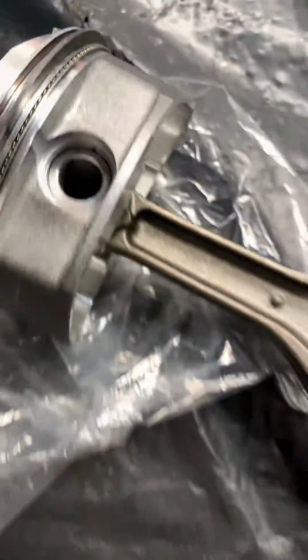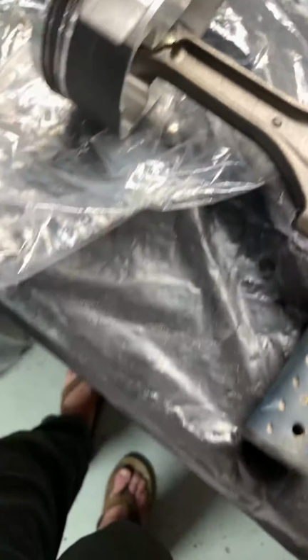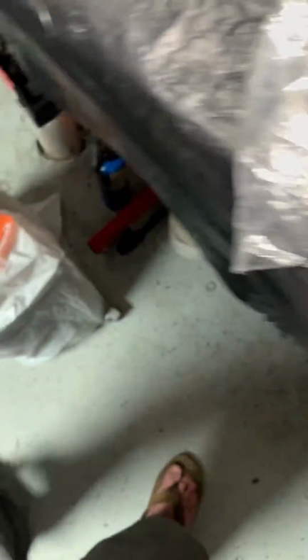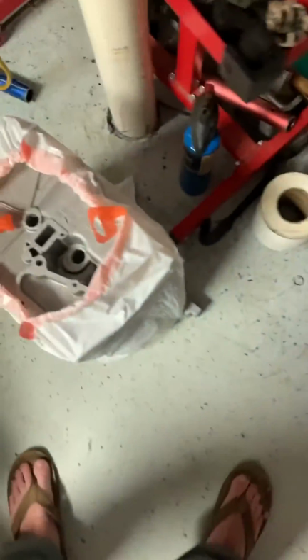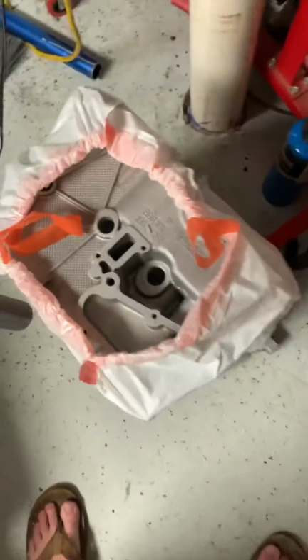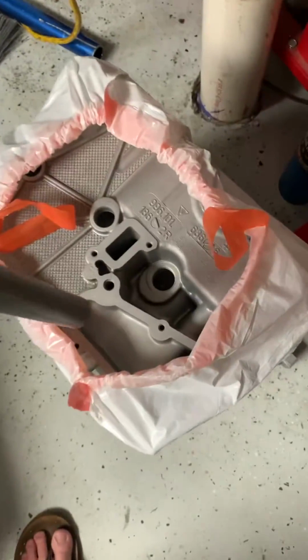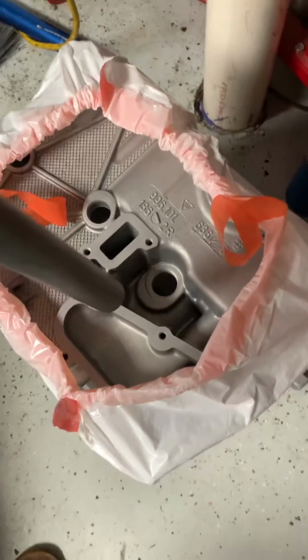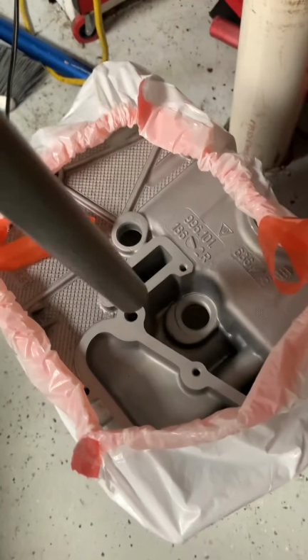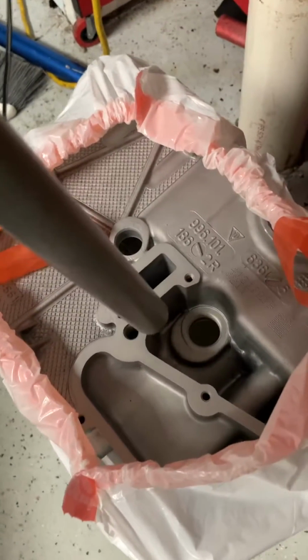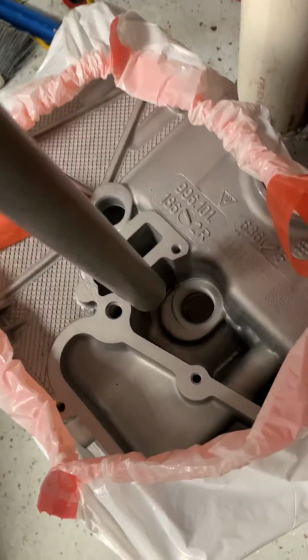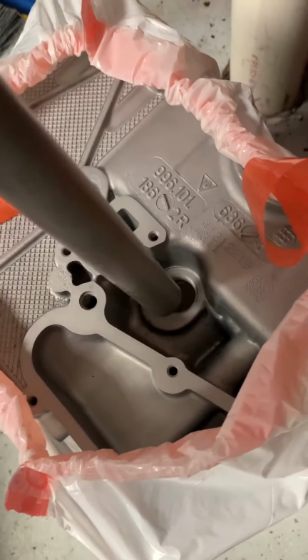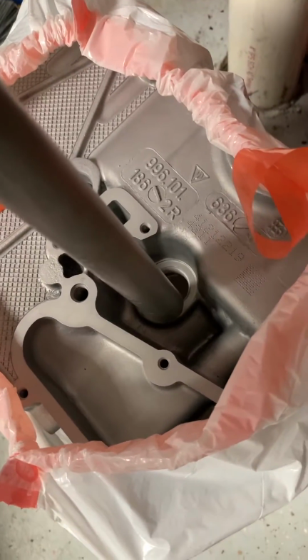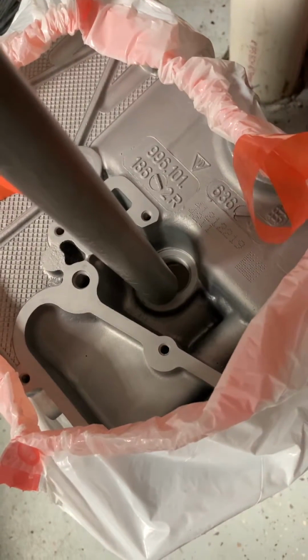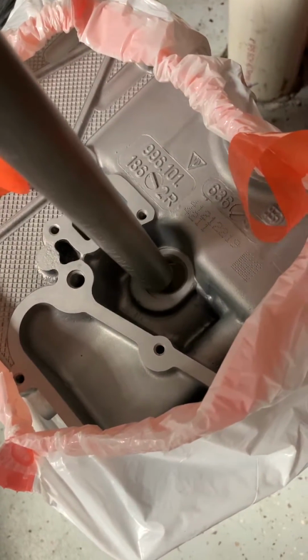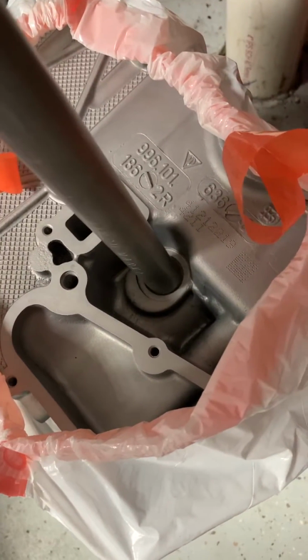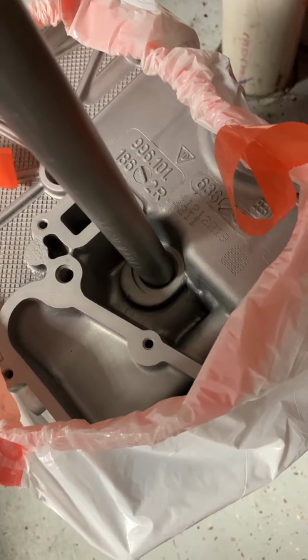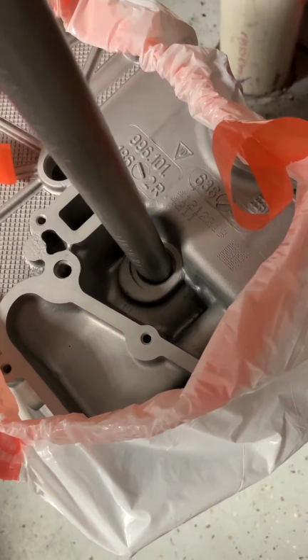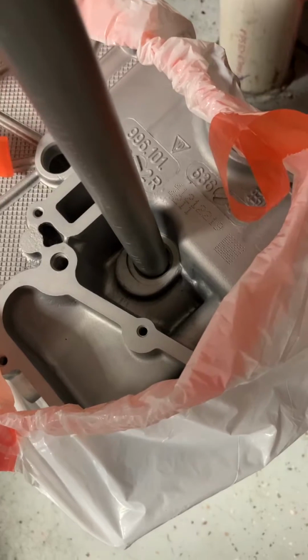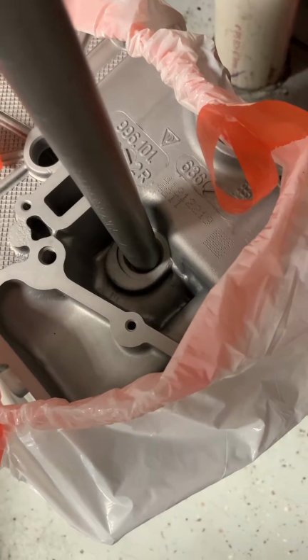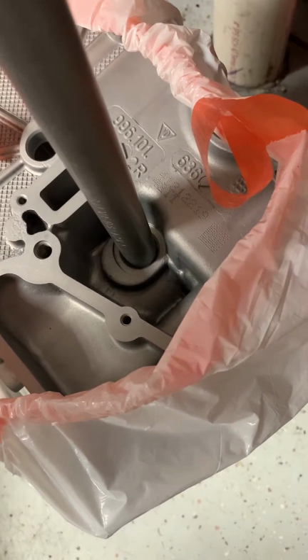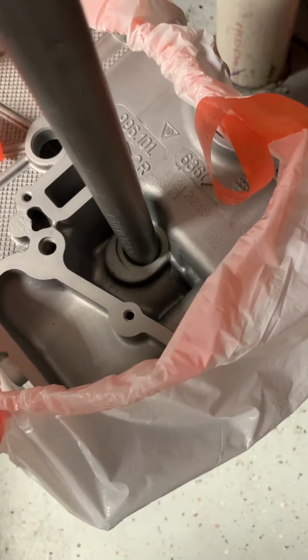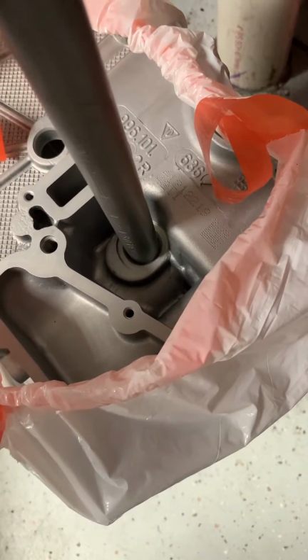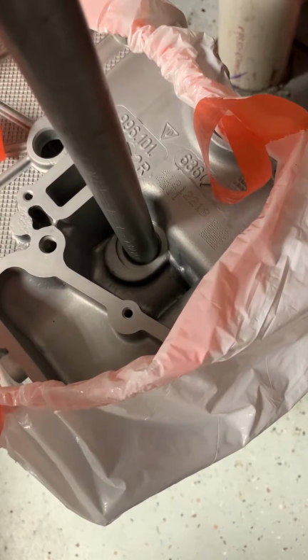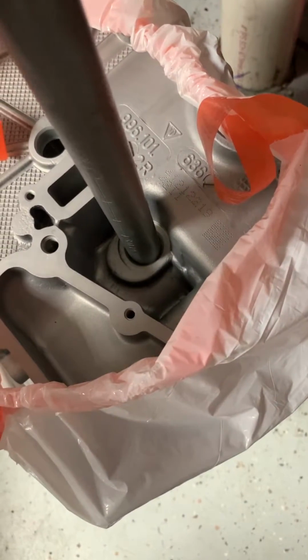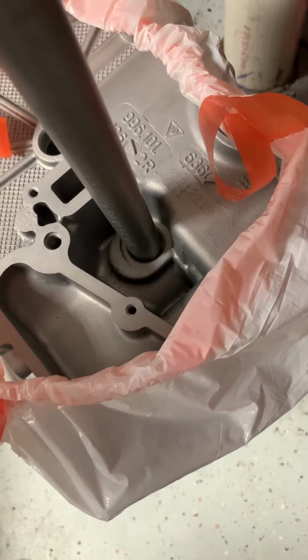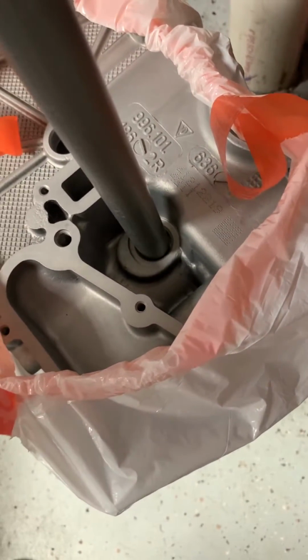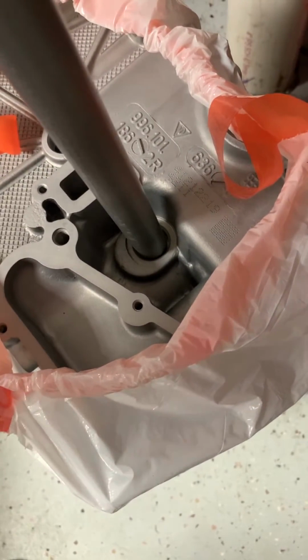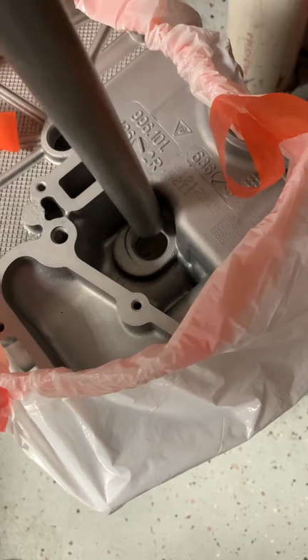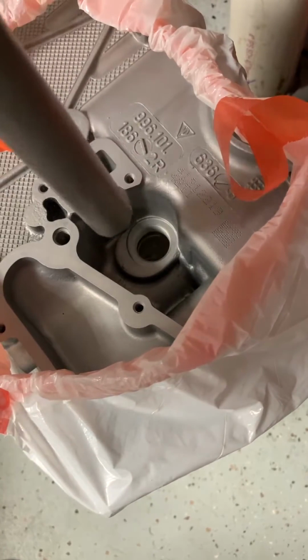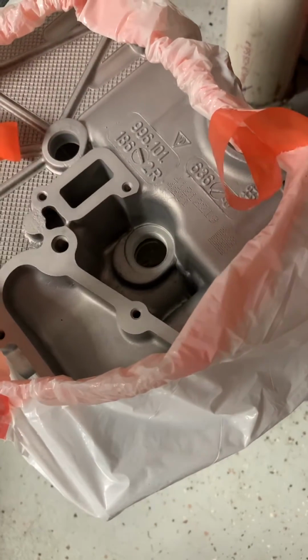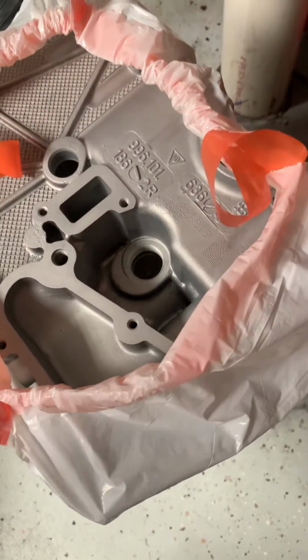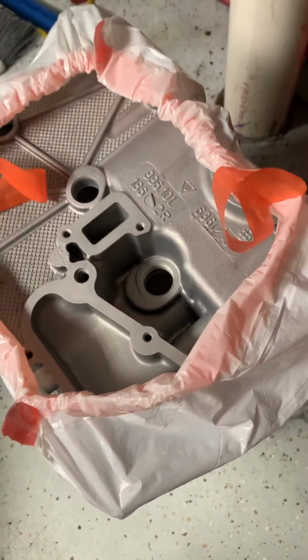And also, when the time comes to insert the pistons and build them into the cylinder part, hopefully I'll be lucky and able to use this again. I'll let you know. Thanks.